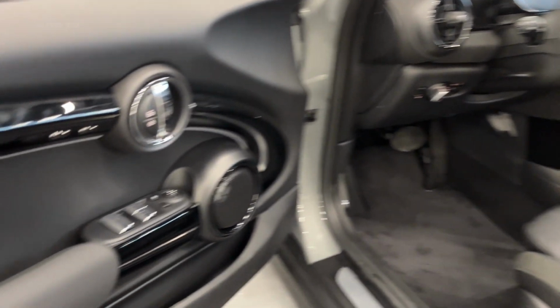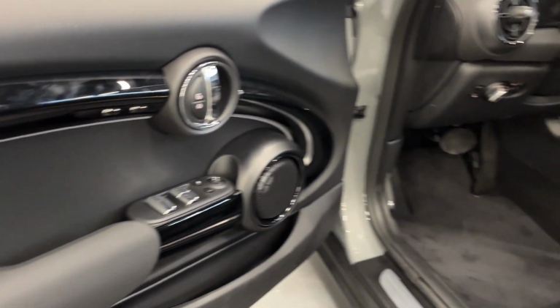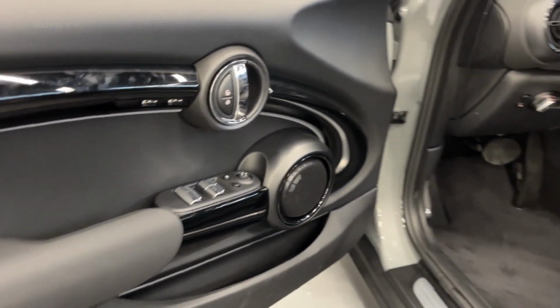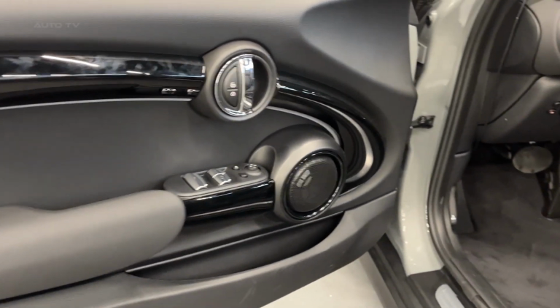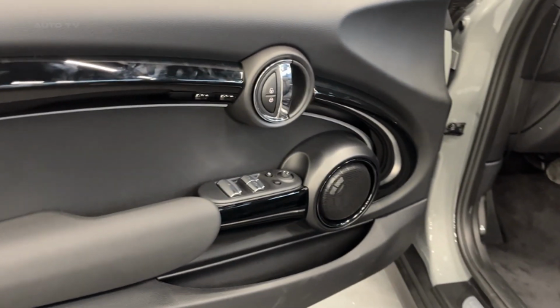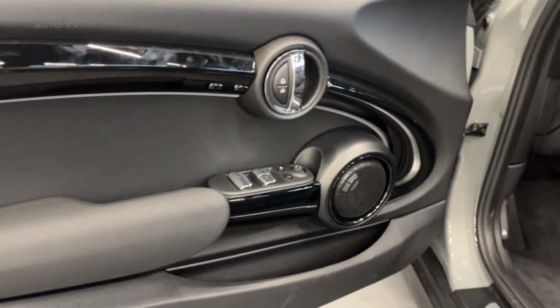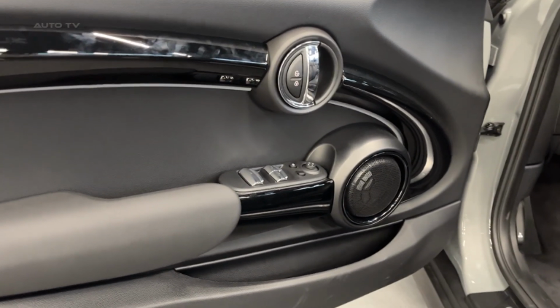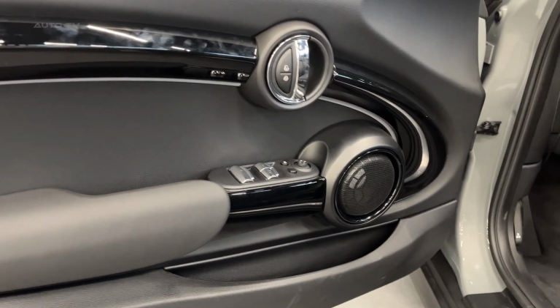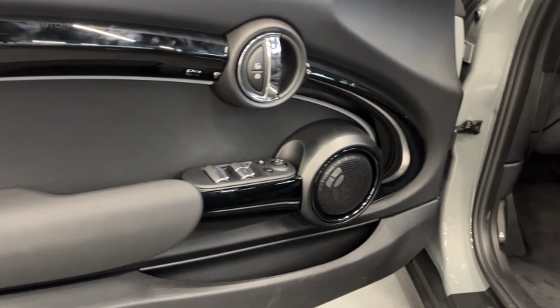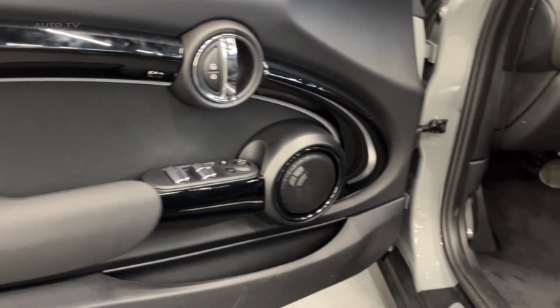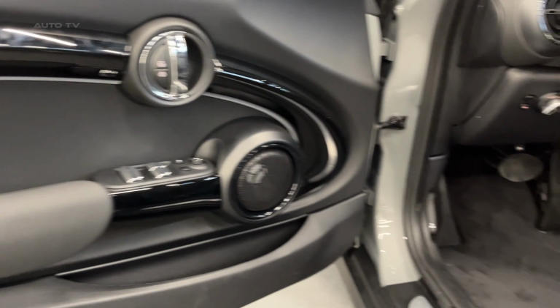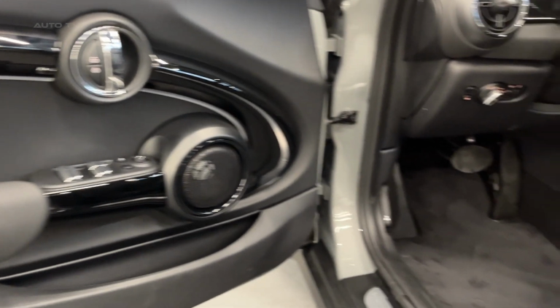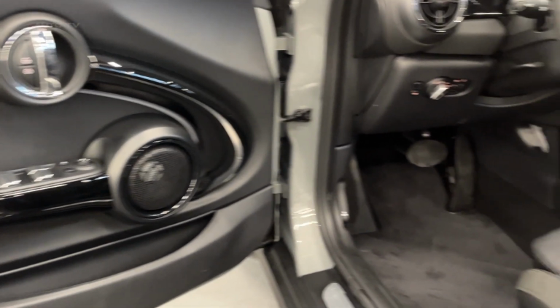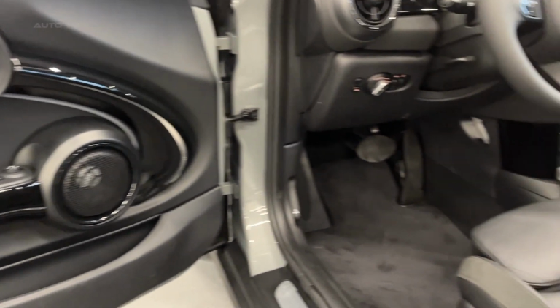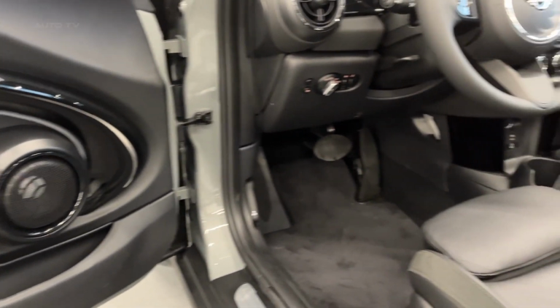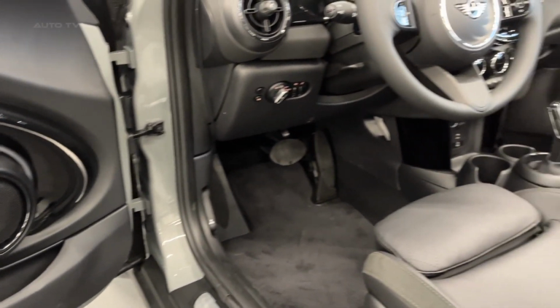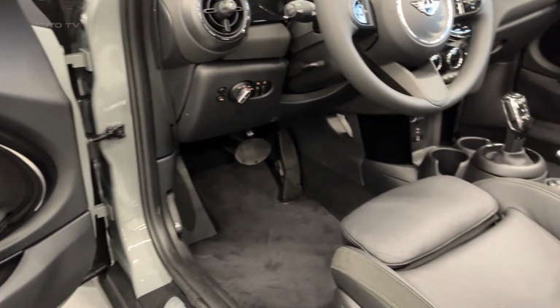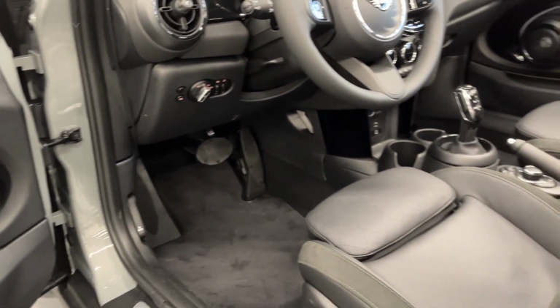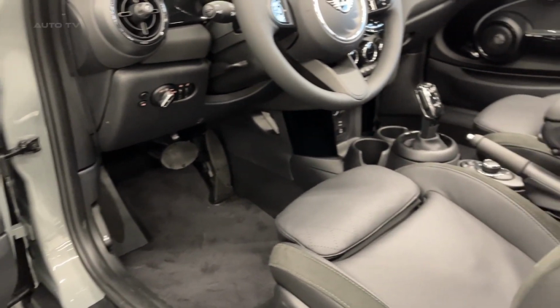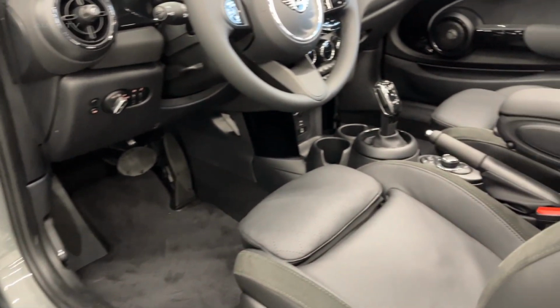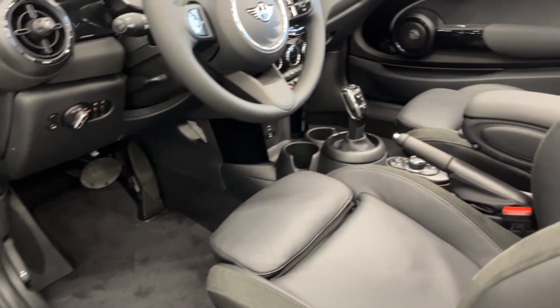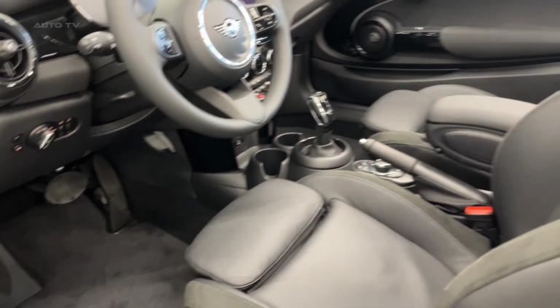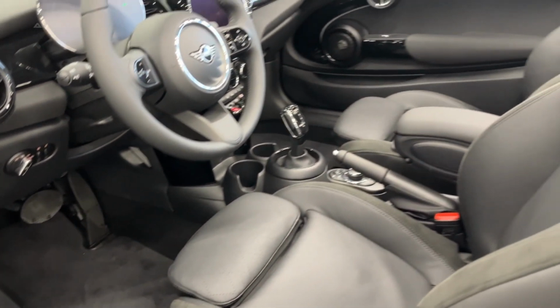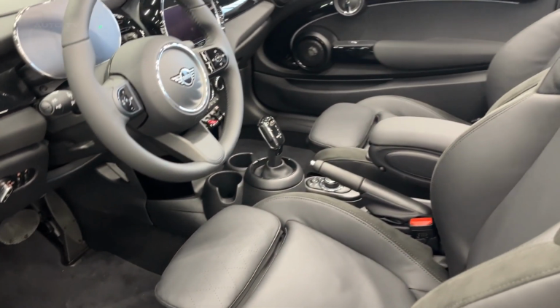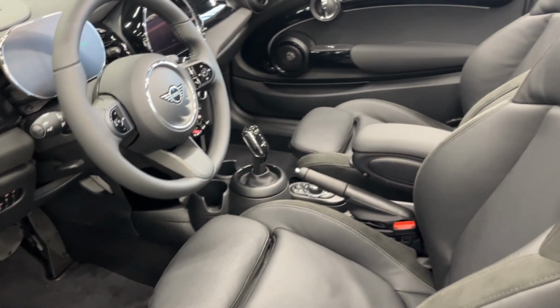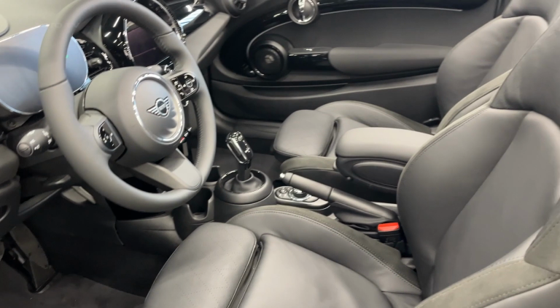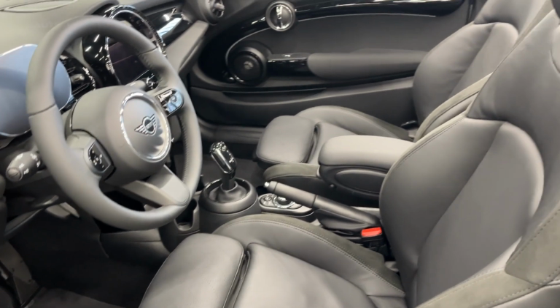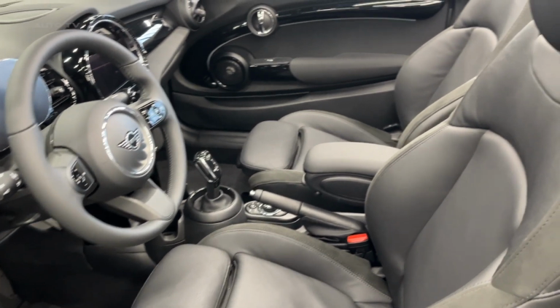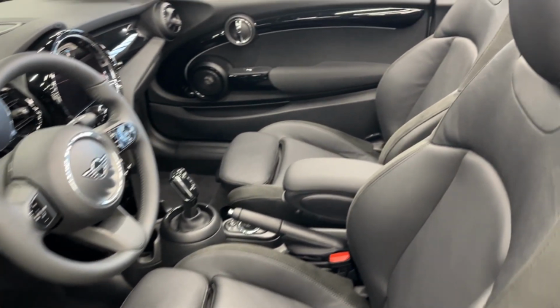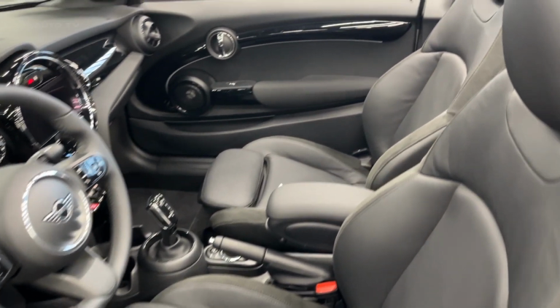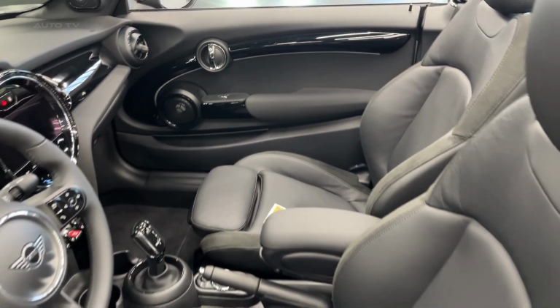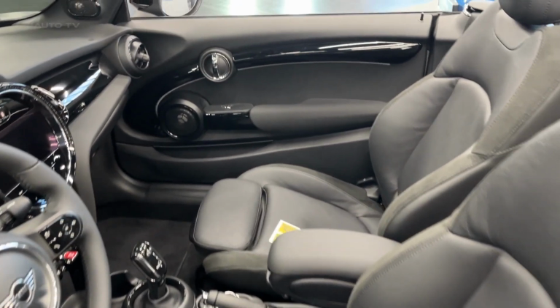The dashboard is thoughtfully arranged for easy access to all controls and features, such as climate control and audio settings. Additionally, there's a generous amount of cargo space behind the rear seats when needed.